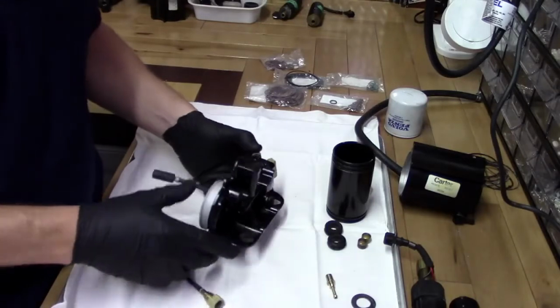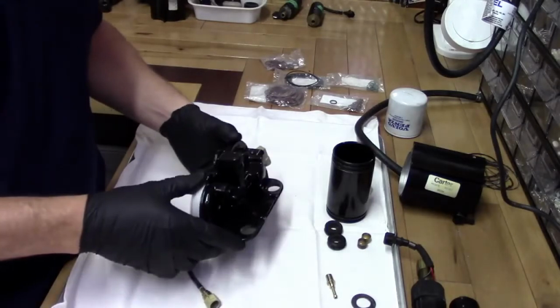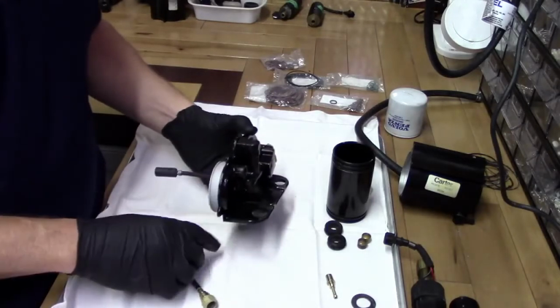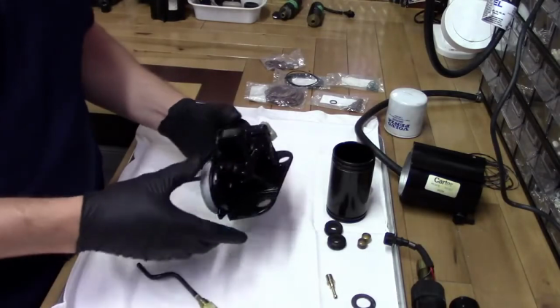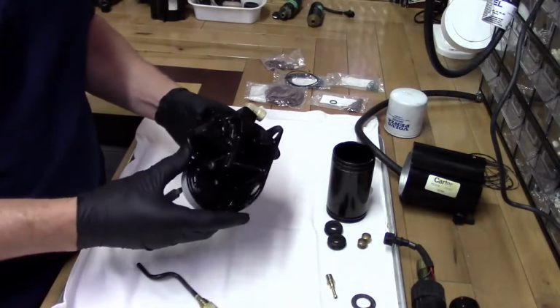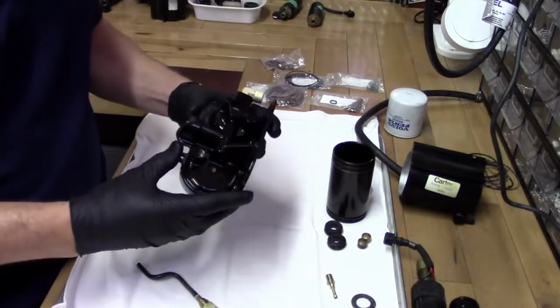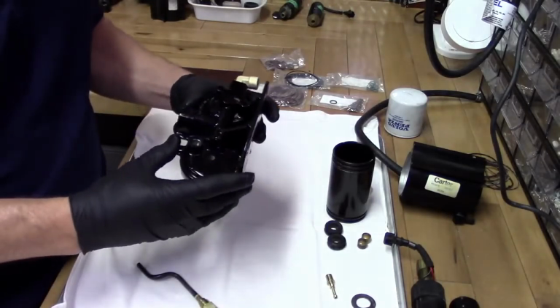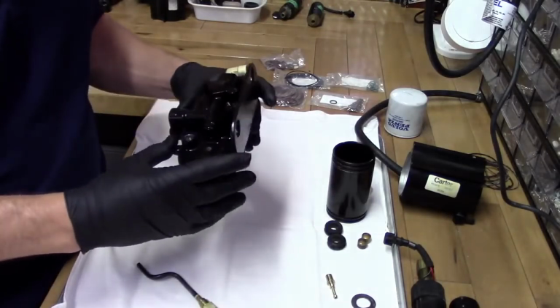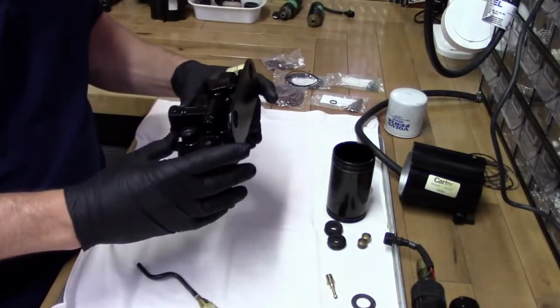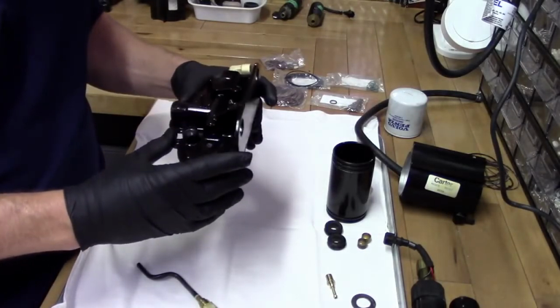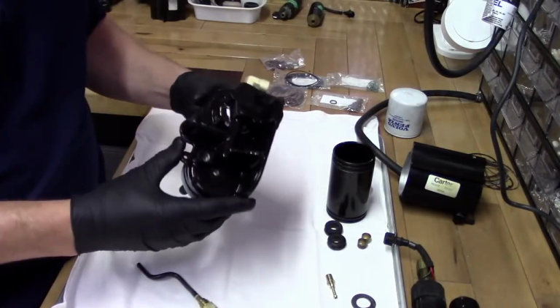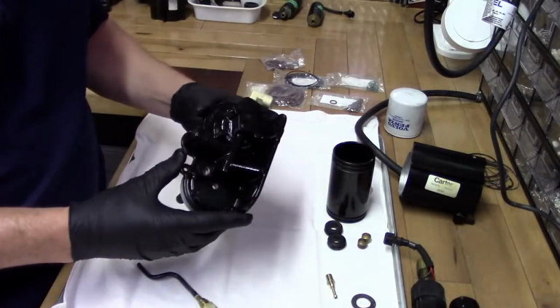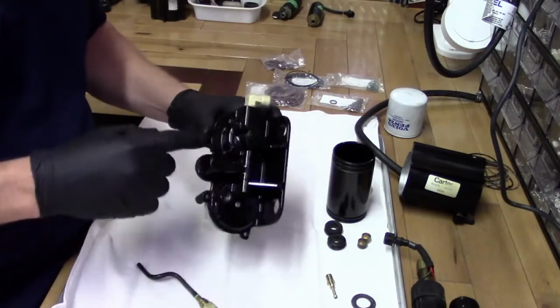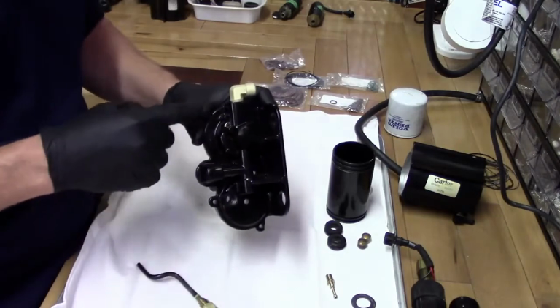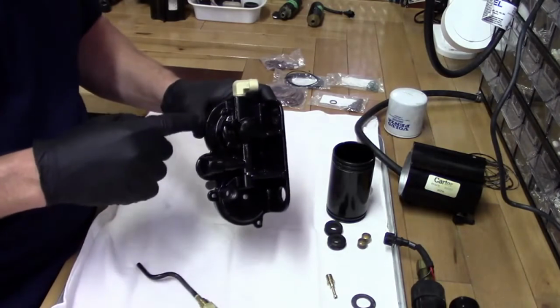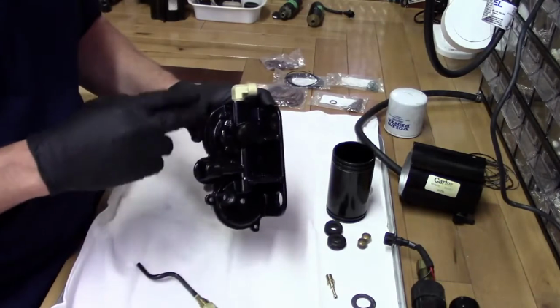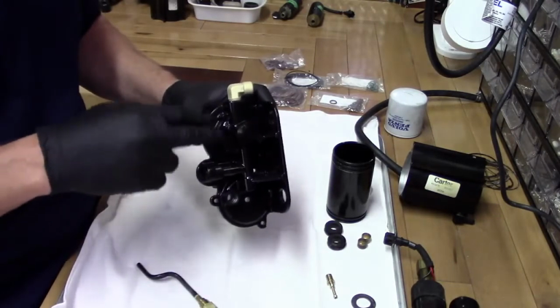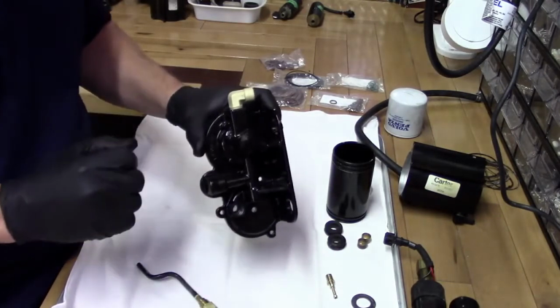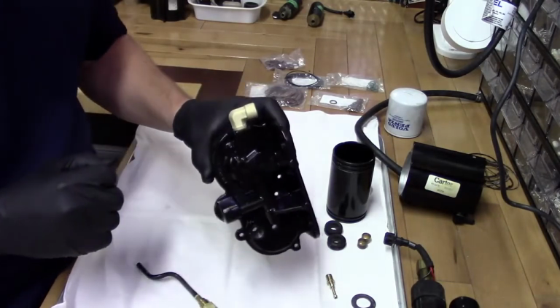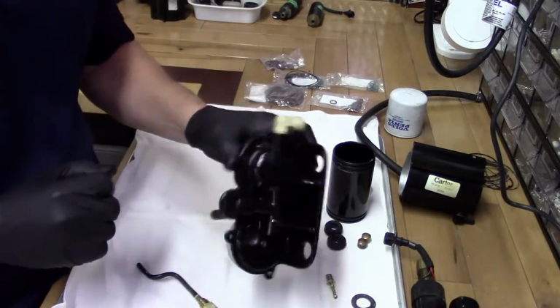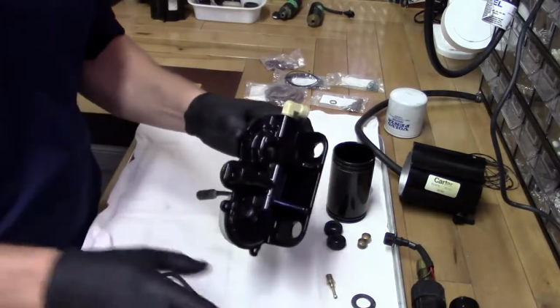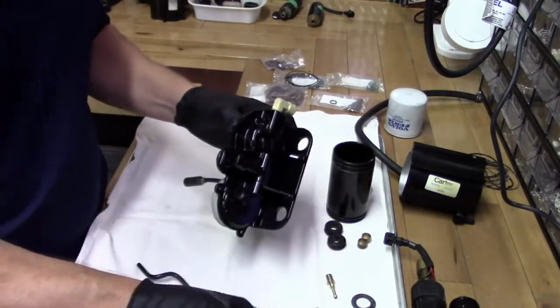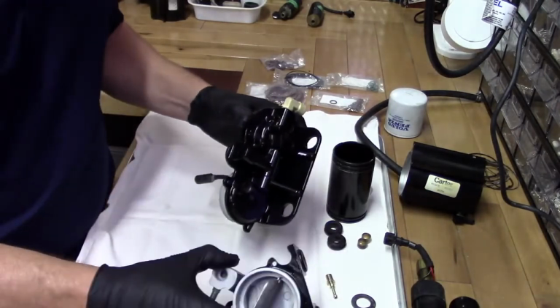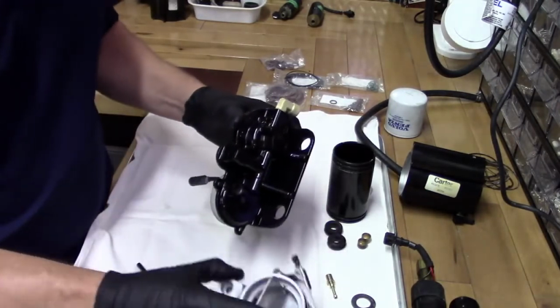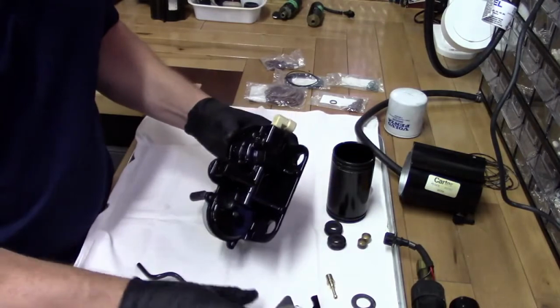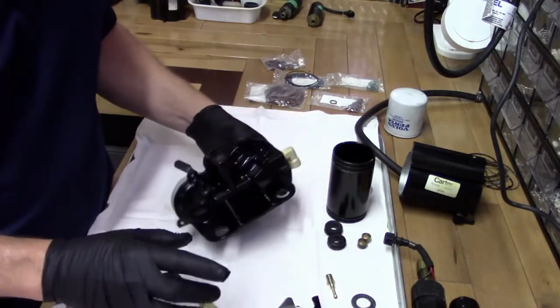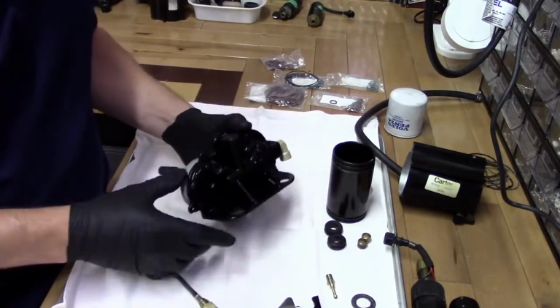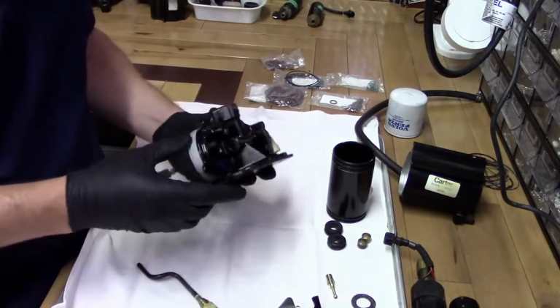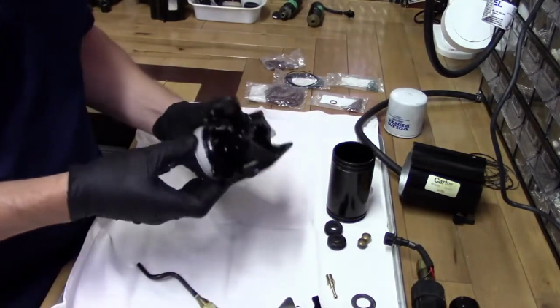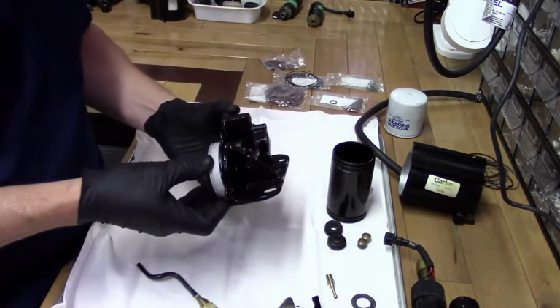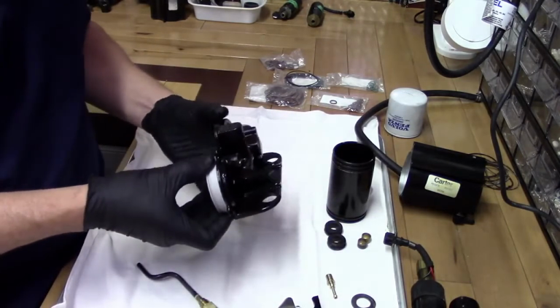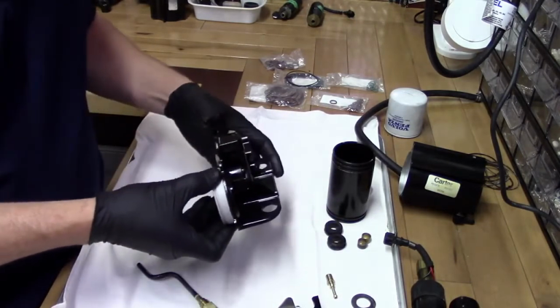Alright, we've got all our pieces here. I had to do a little bit more extensive work on this one because it was pretty corroded on top. So I cleaned that all up and repainted it. Same with this one — just wanted to make it look a little better.